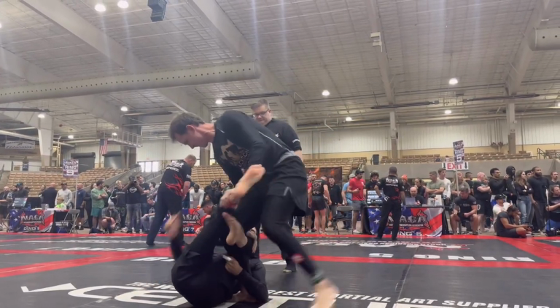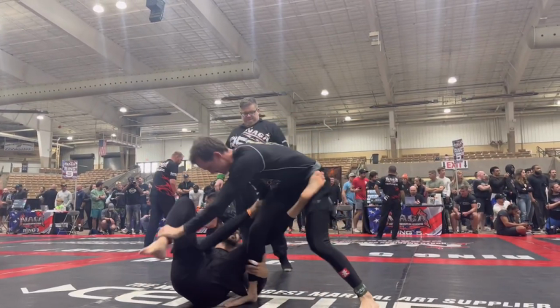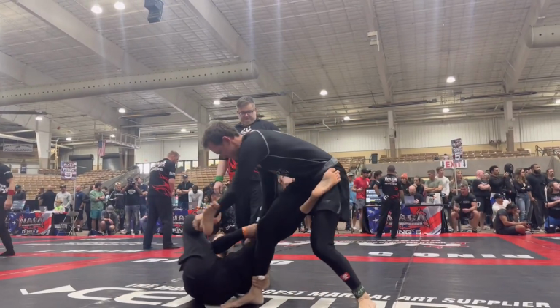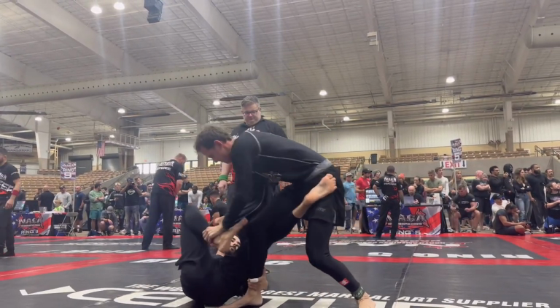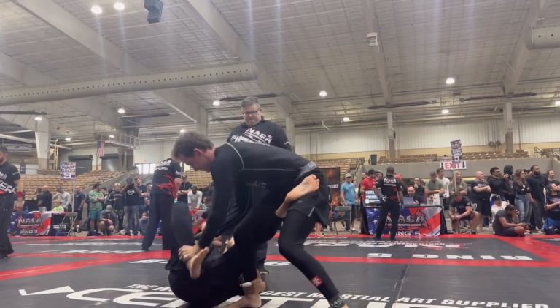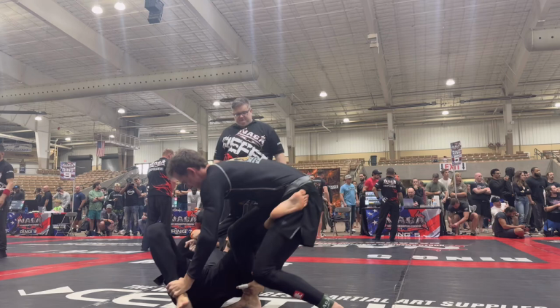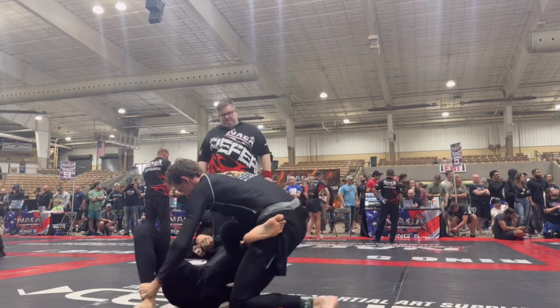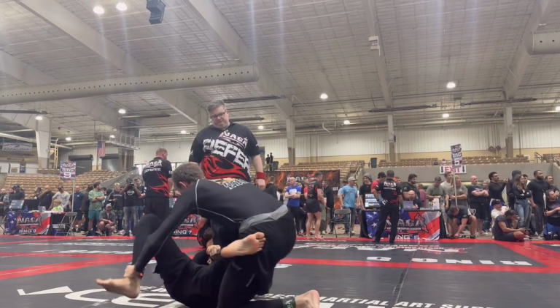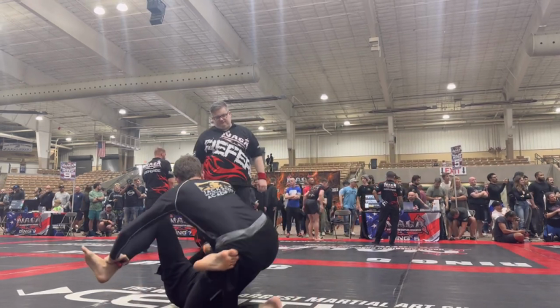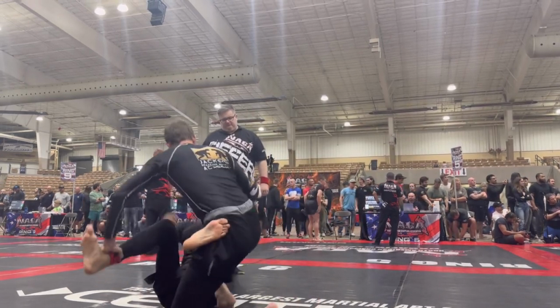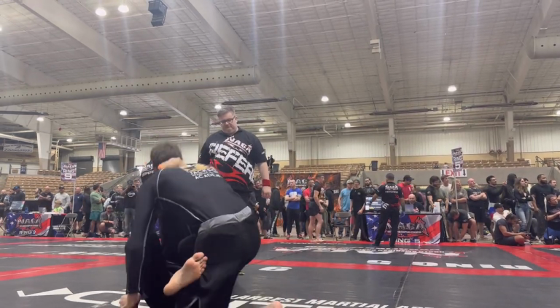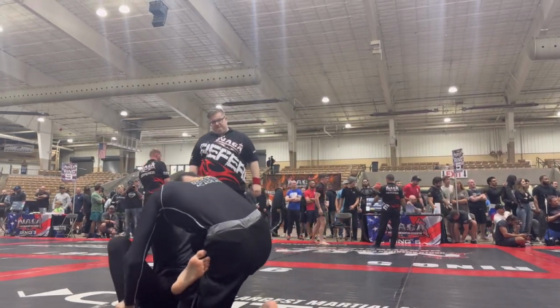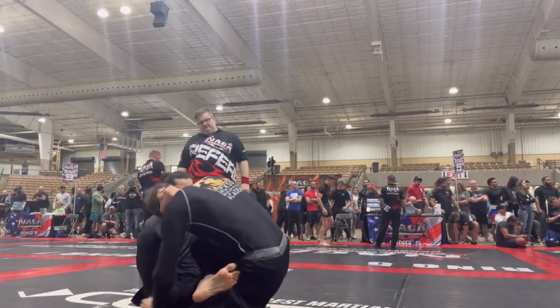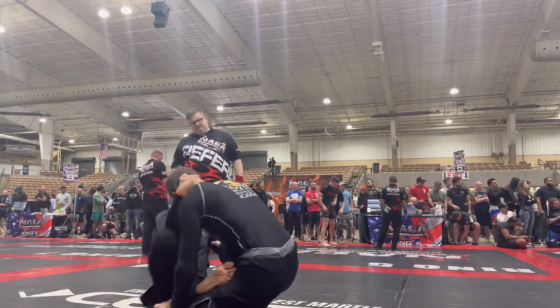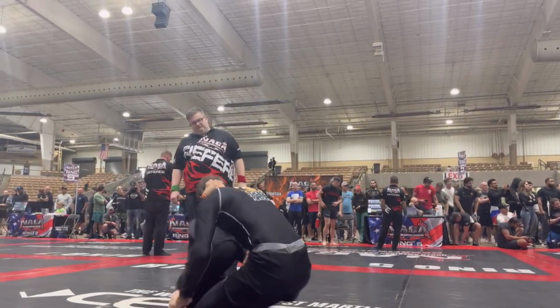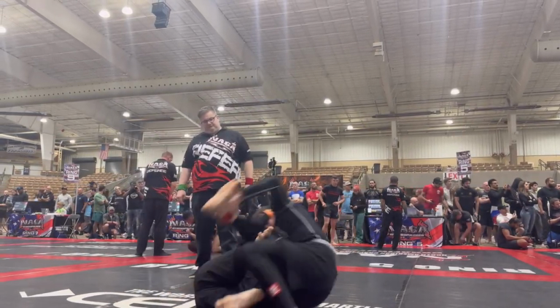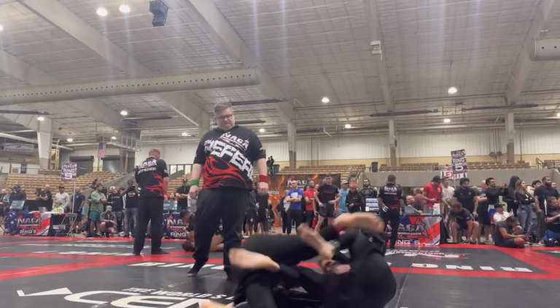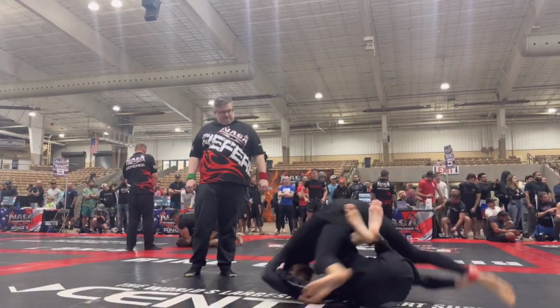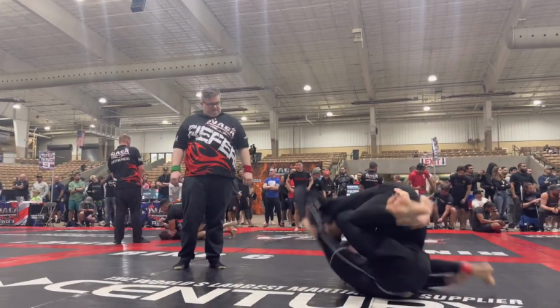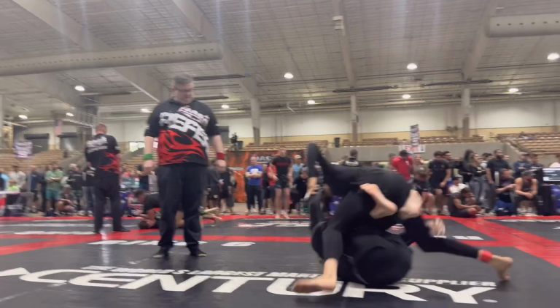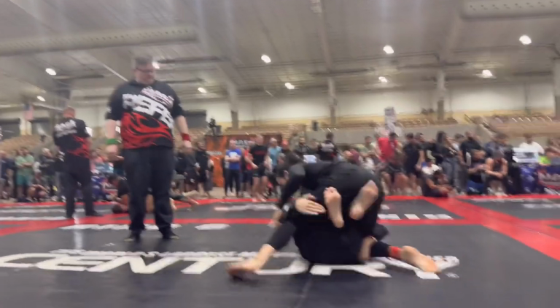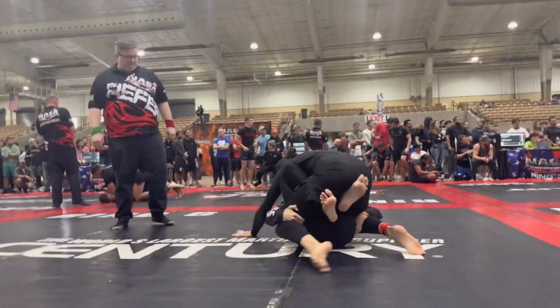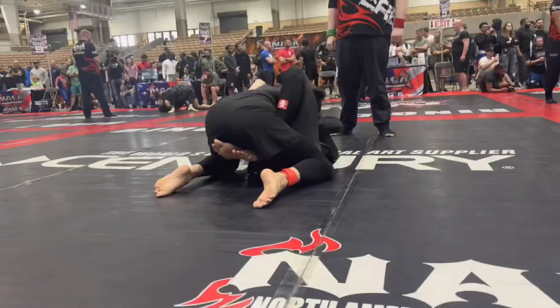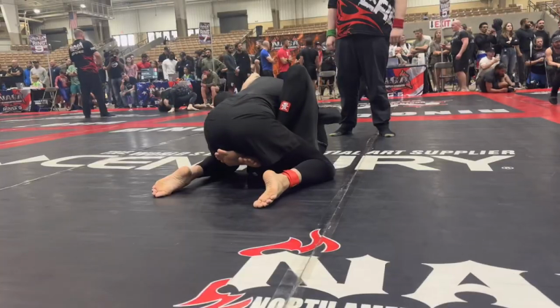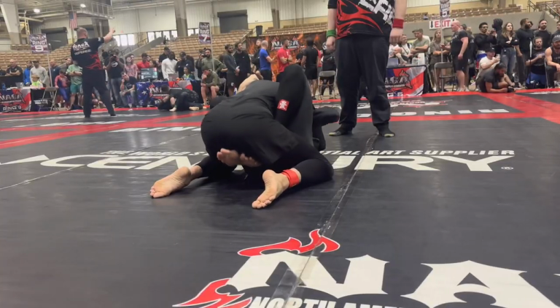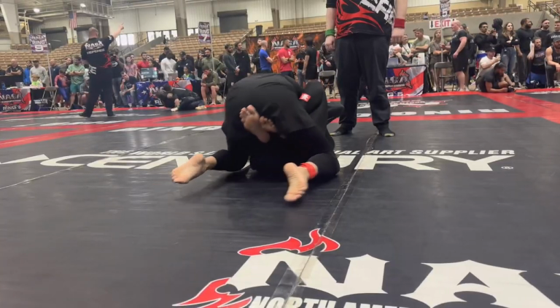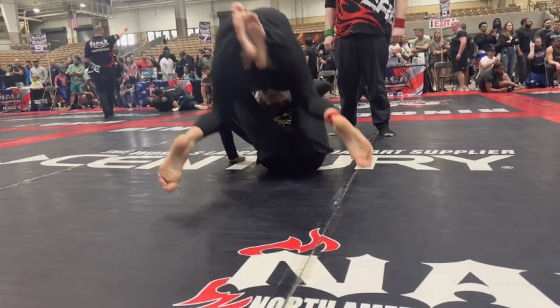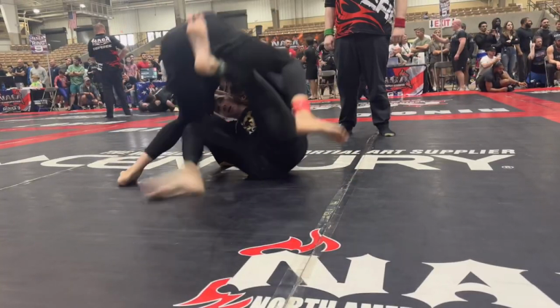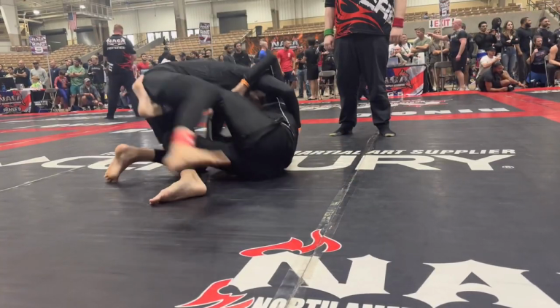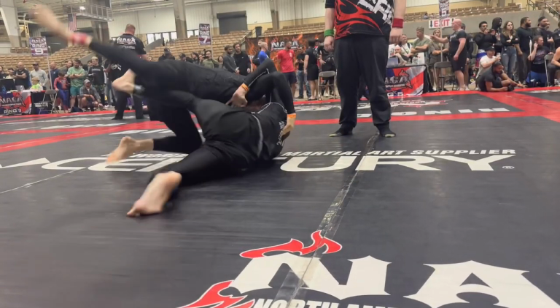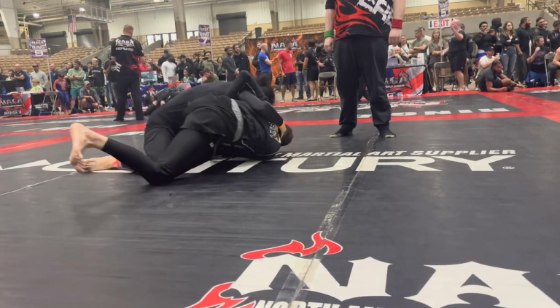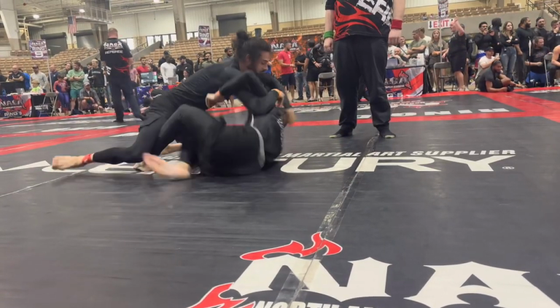Nice. There it is. Making back step. Beautiful. There you go.